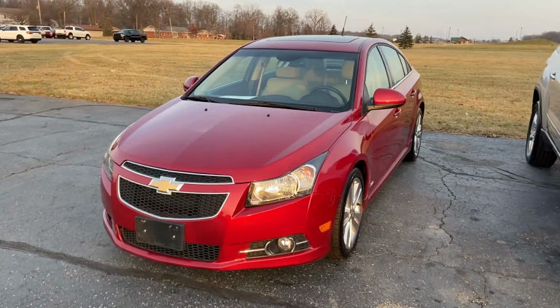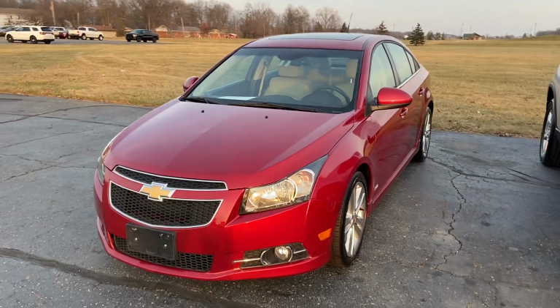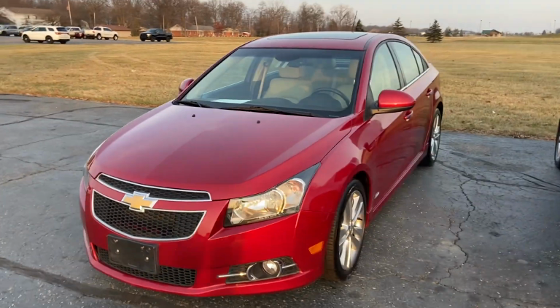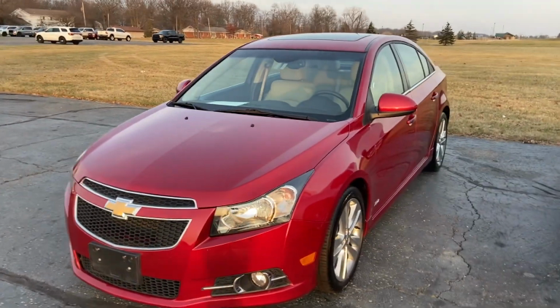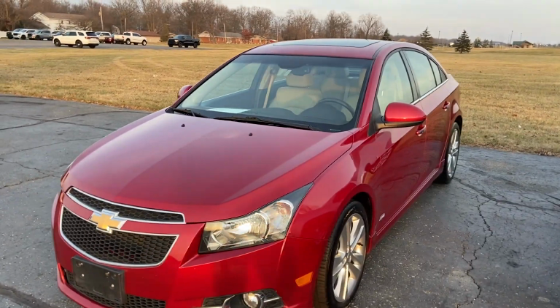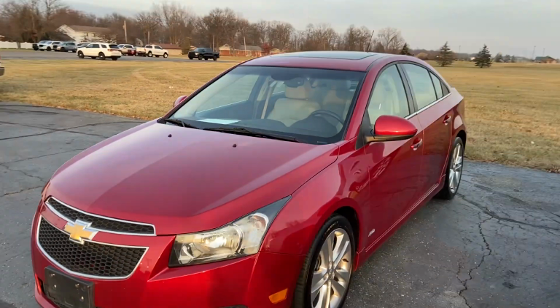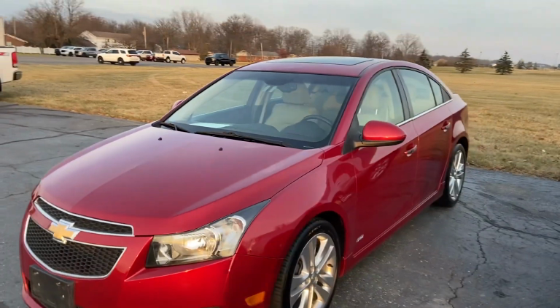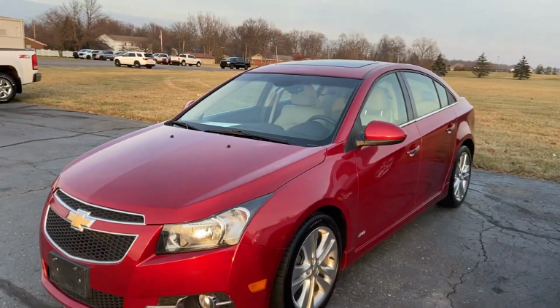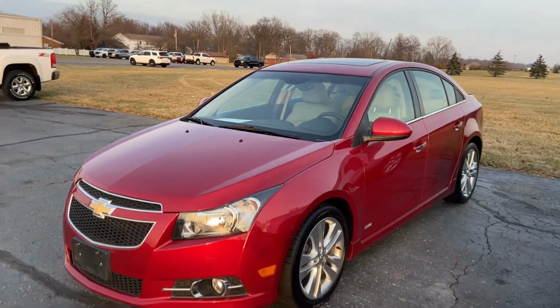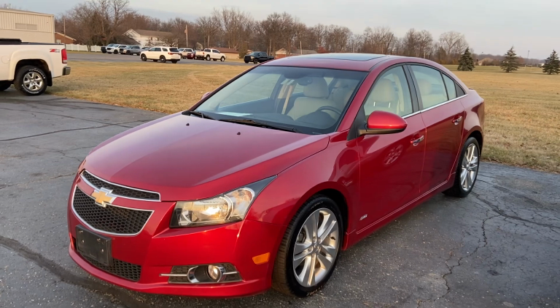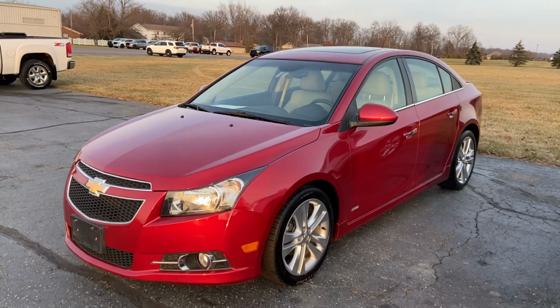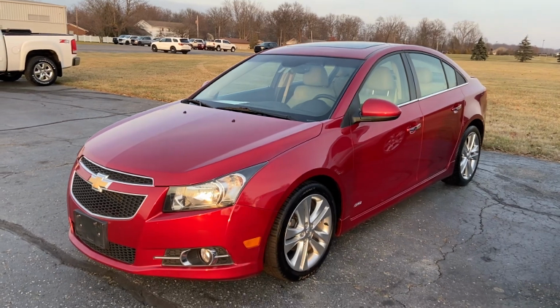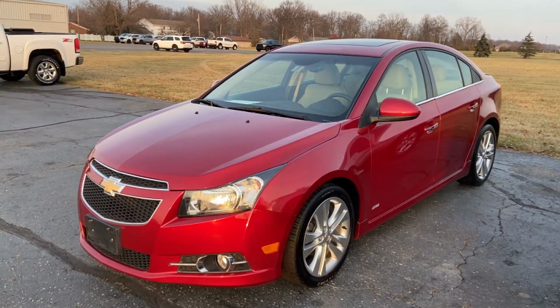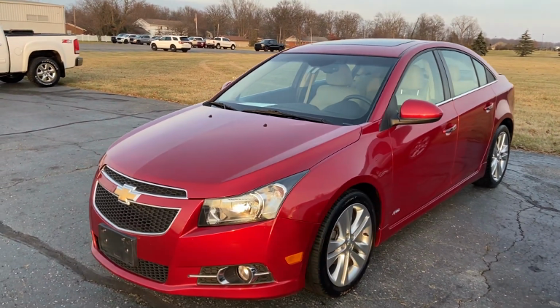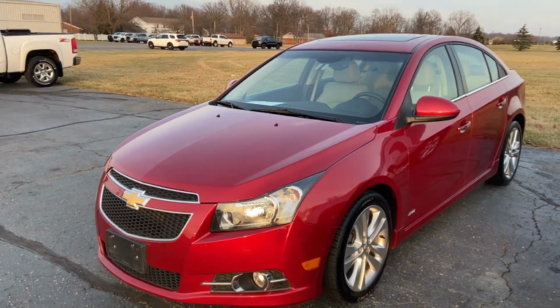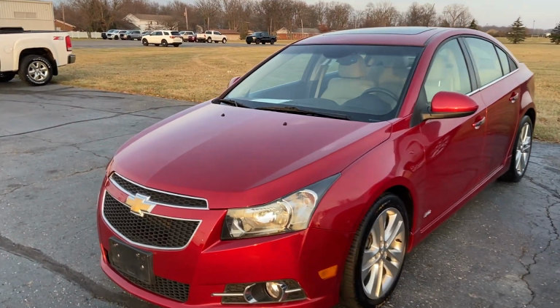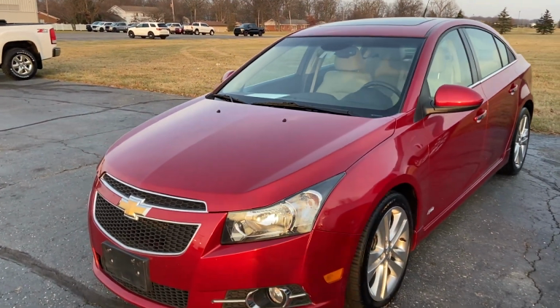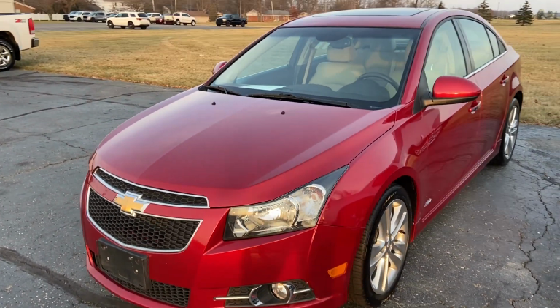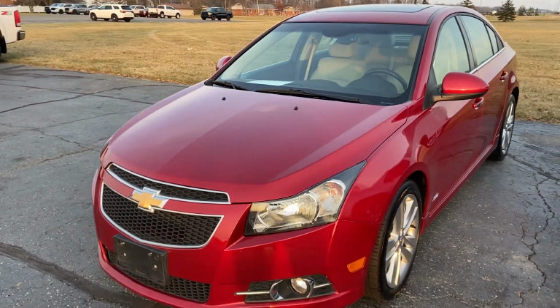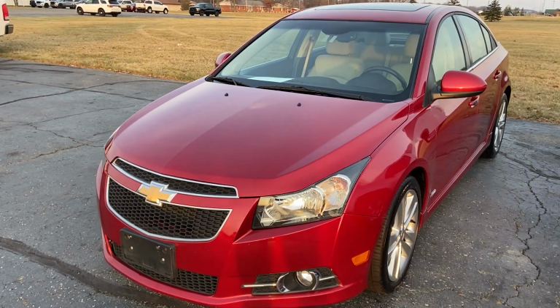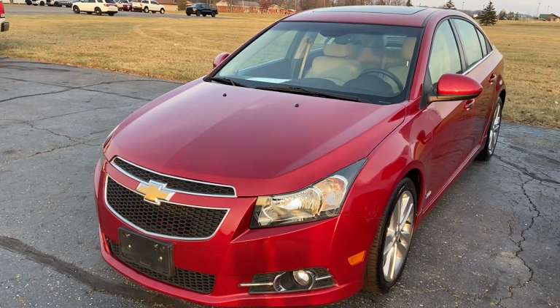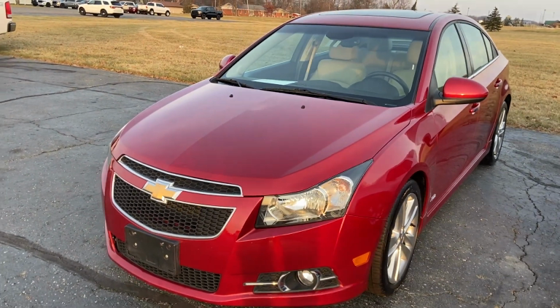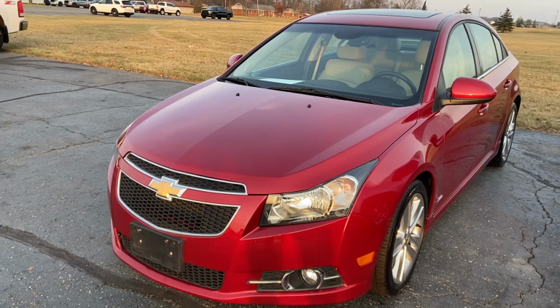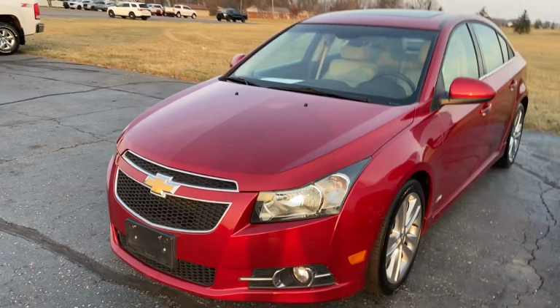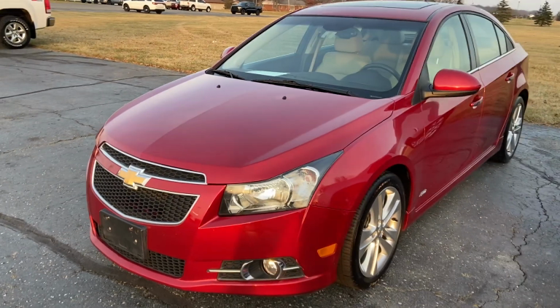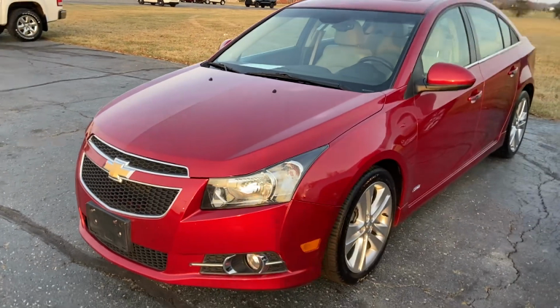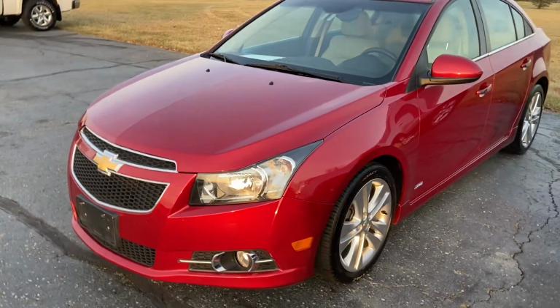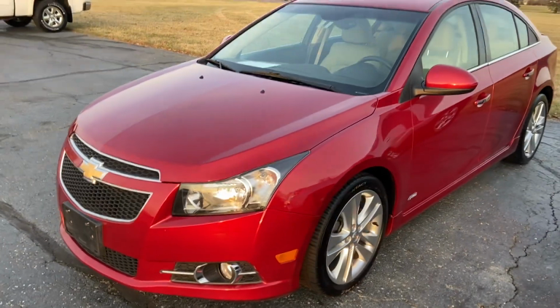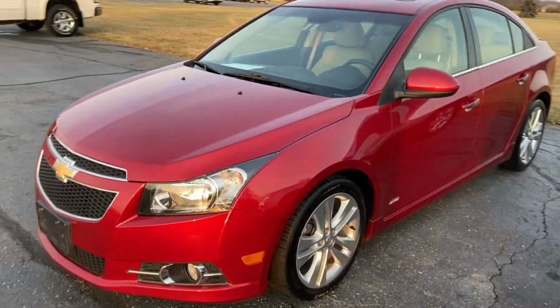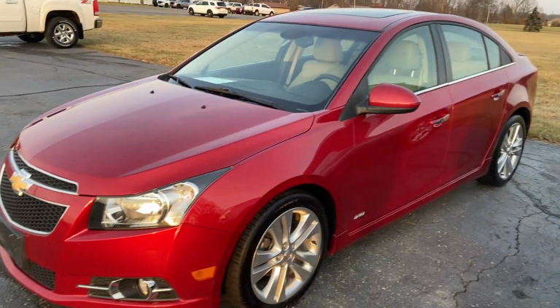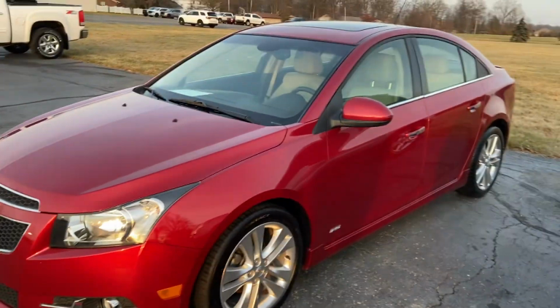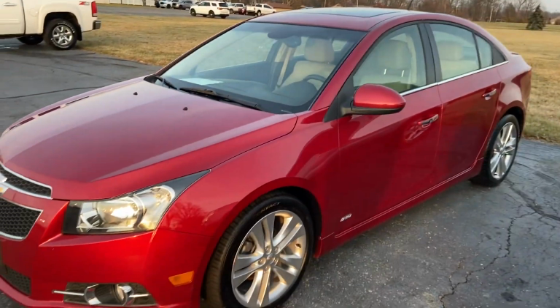Good afternoon, guys. This is Alex Bingham here at Terry Hendricks Chrysler in Archibald, Ohio. Want to walk around the 2012 Chevy Cruze RS for you and give you some more insight as to the overall condition and some of the features this vehicle has.